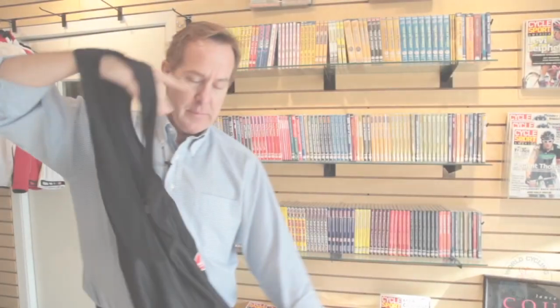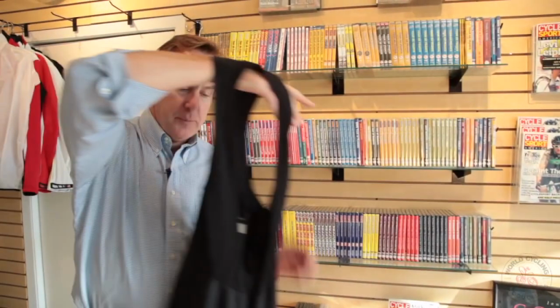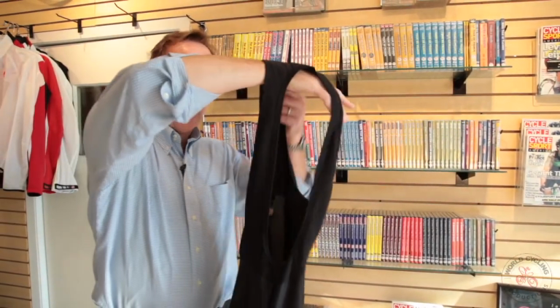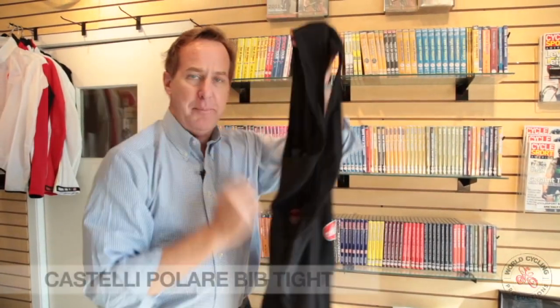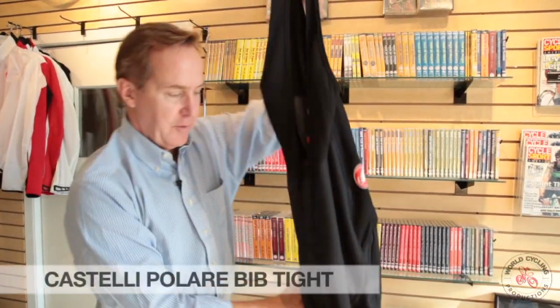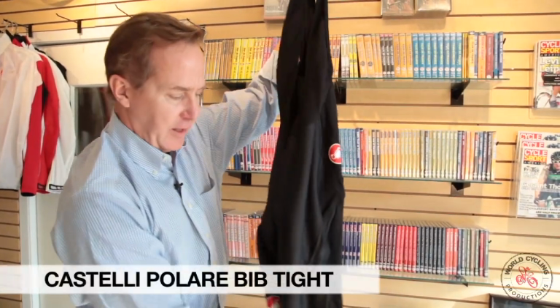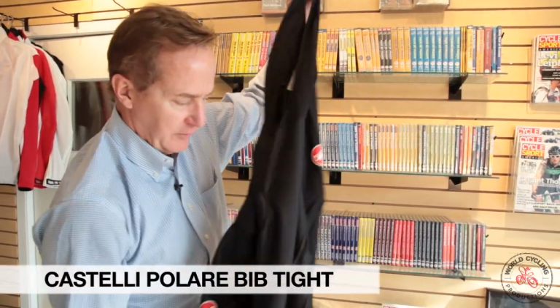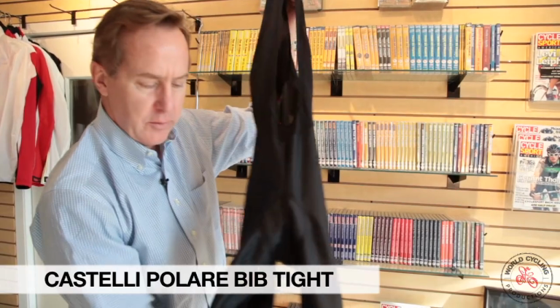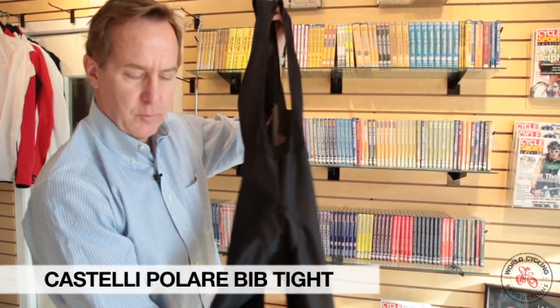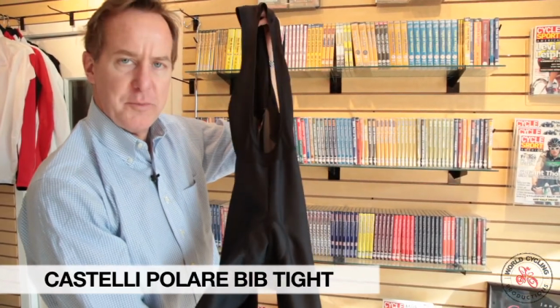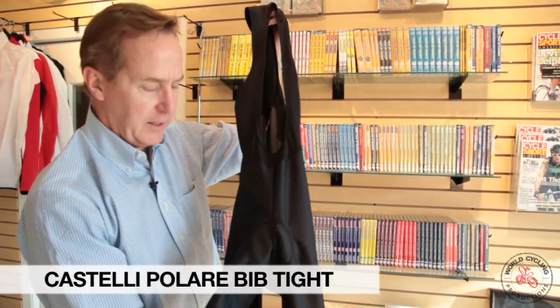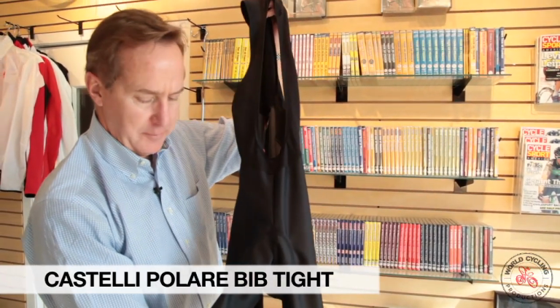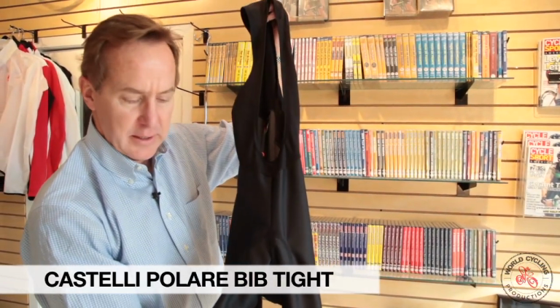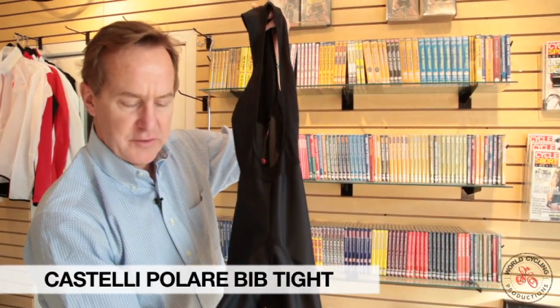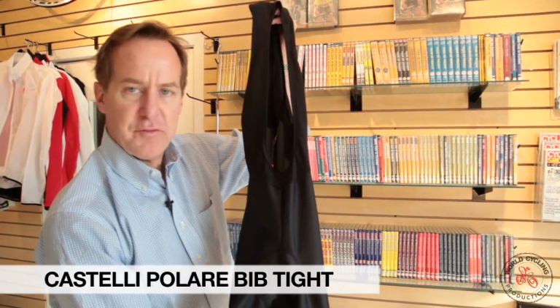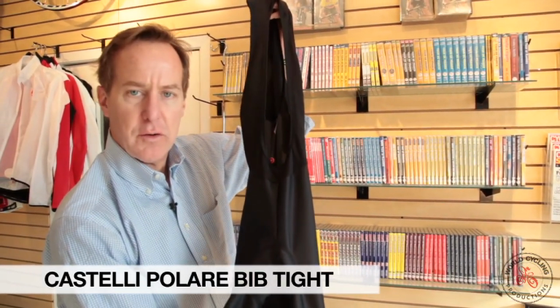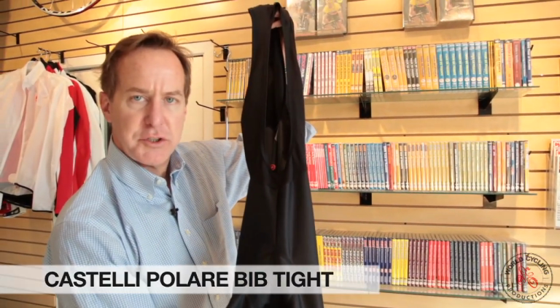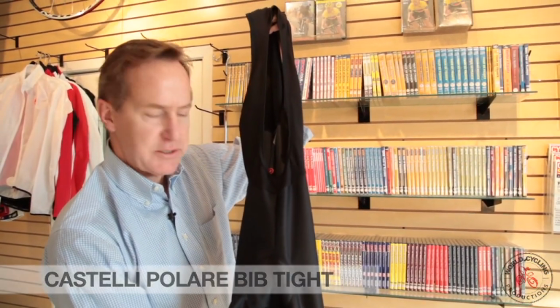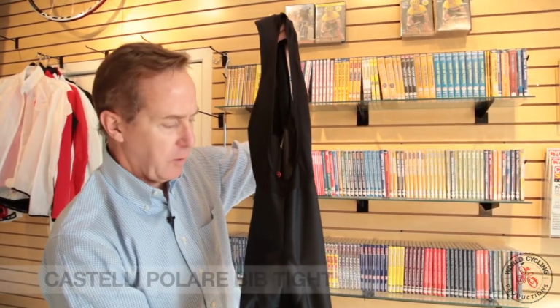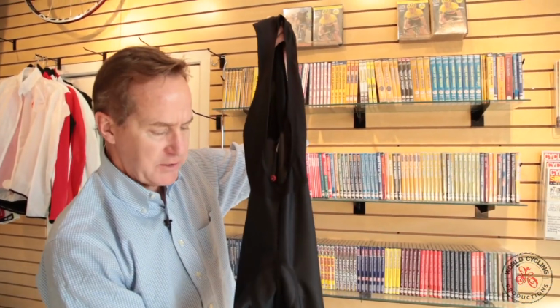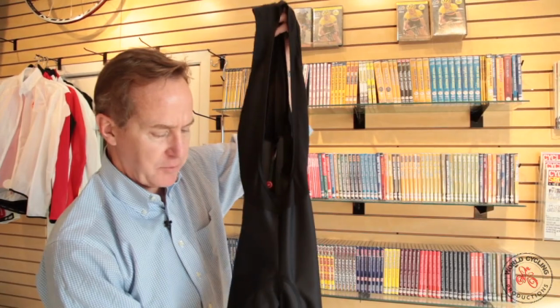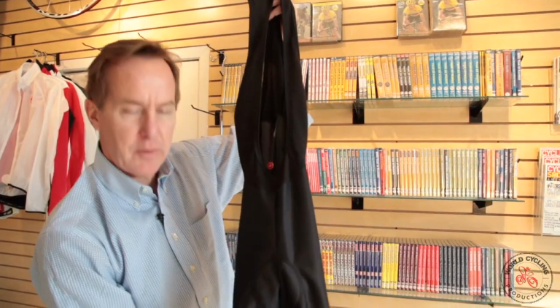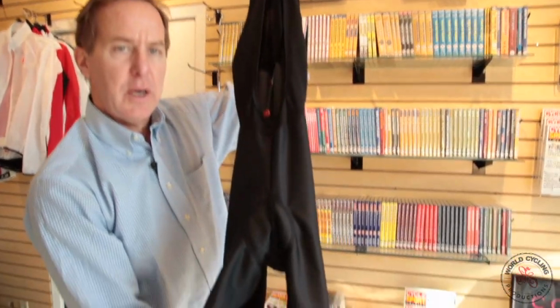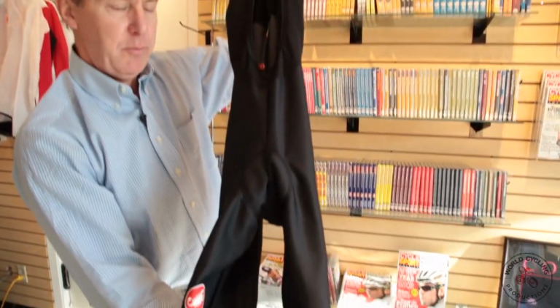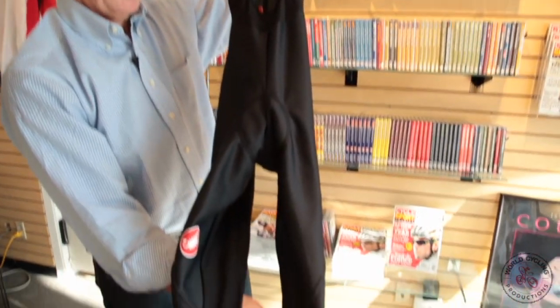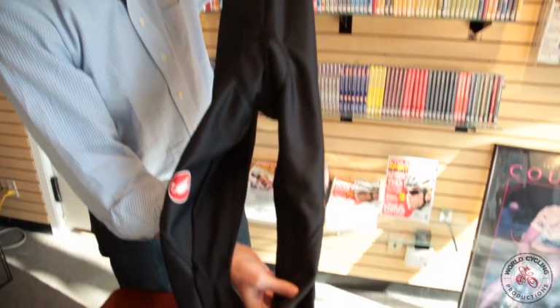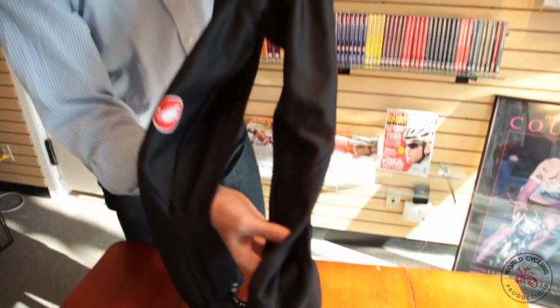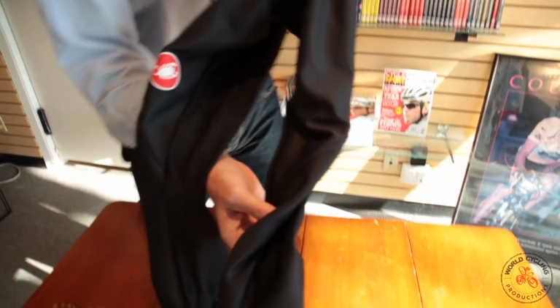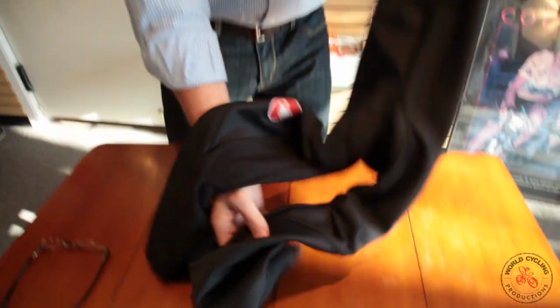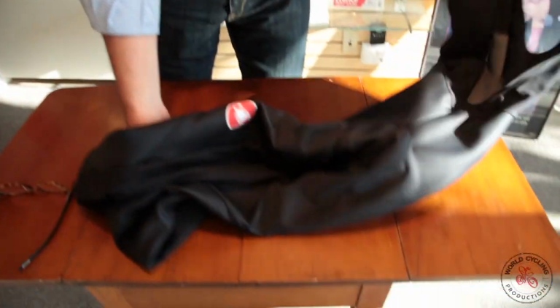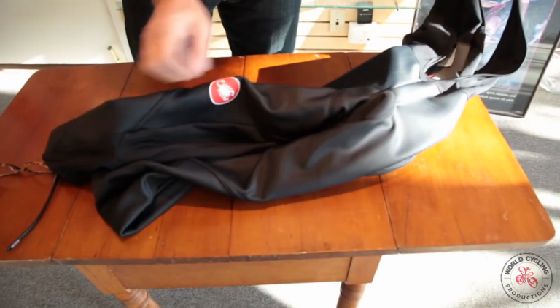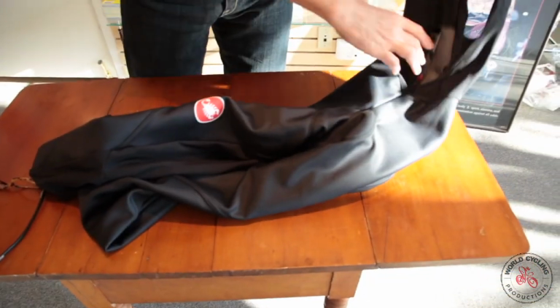The Polare Bibtite from Castelli is new. It's their warmest bibtite that they make, featuring full stretch Gore Windstopper throughout, with high windproofness and water repellency without sacrificing breathability.